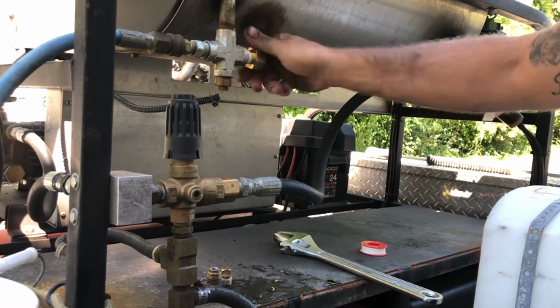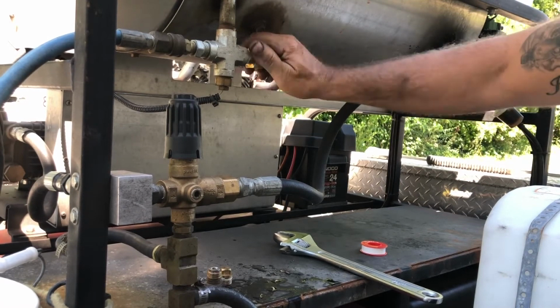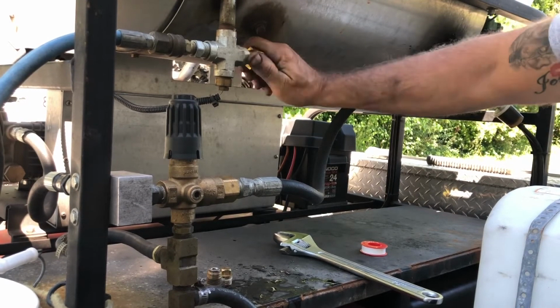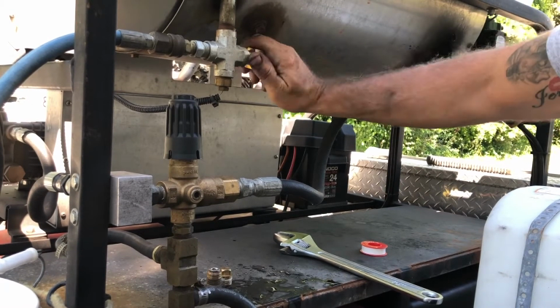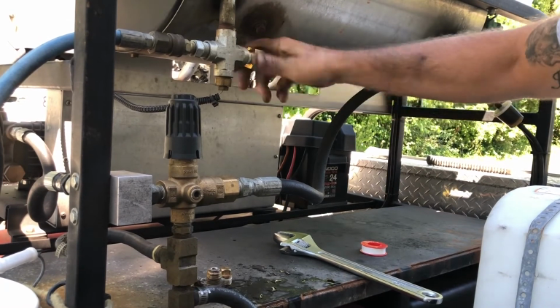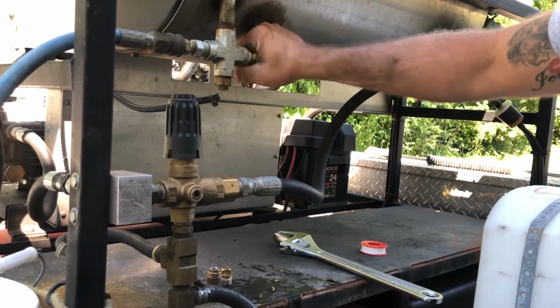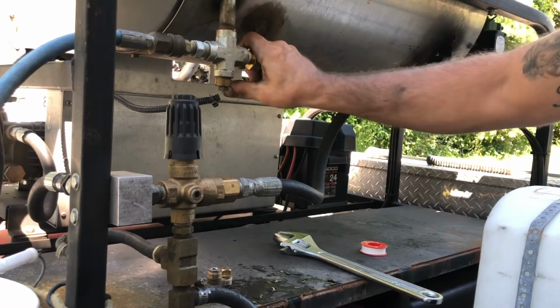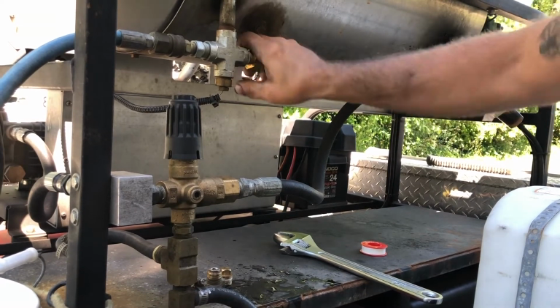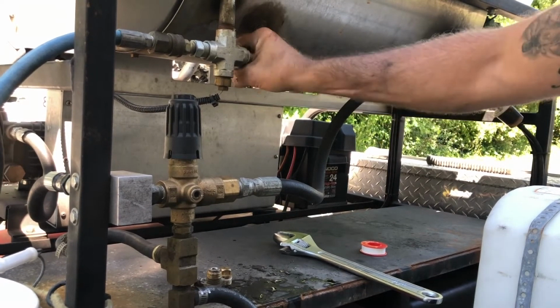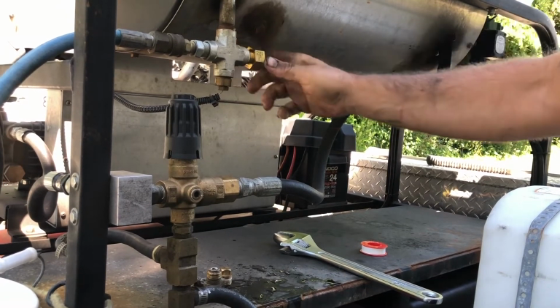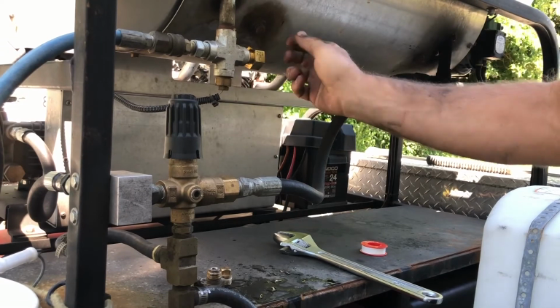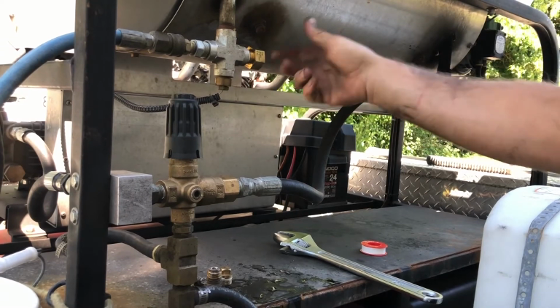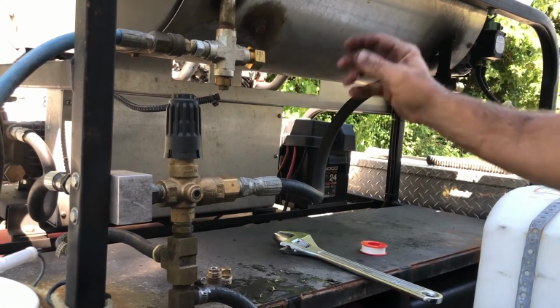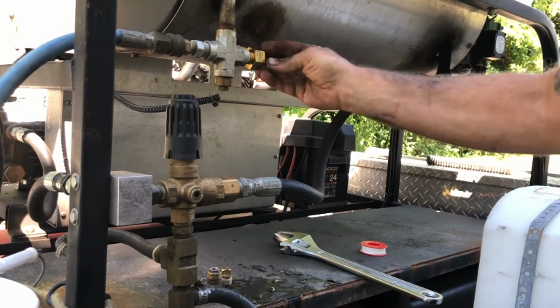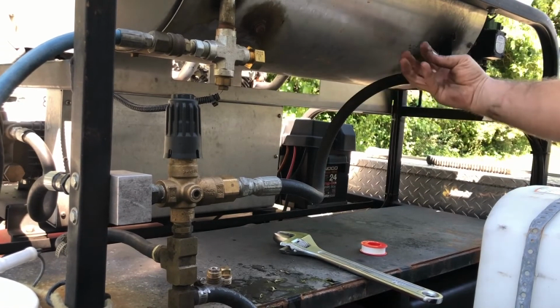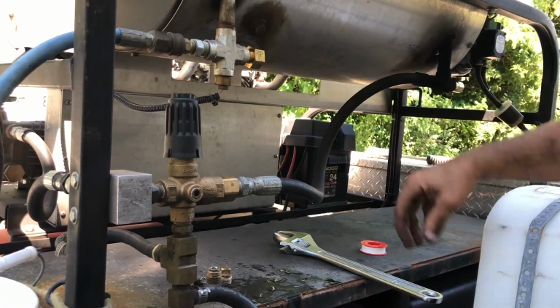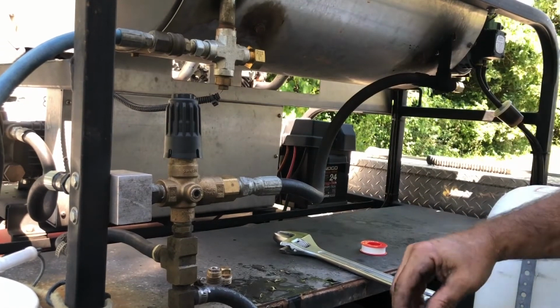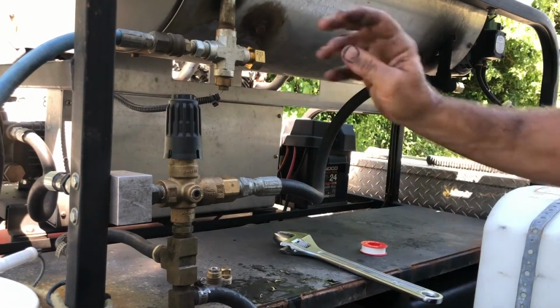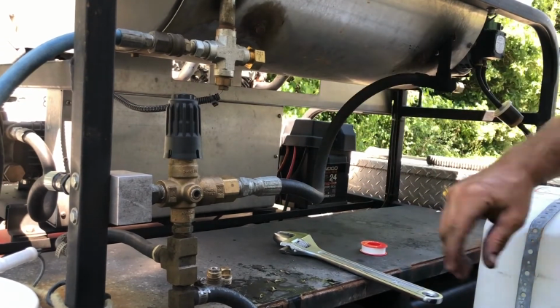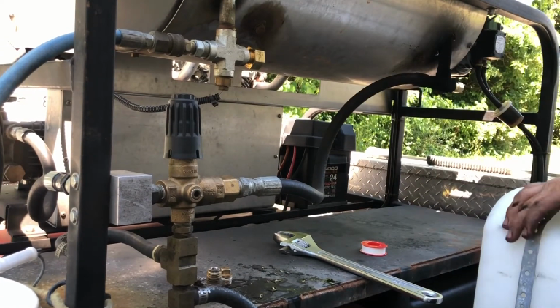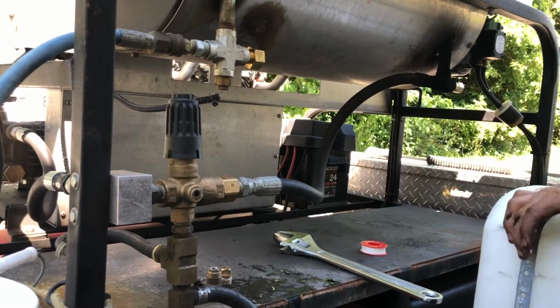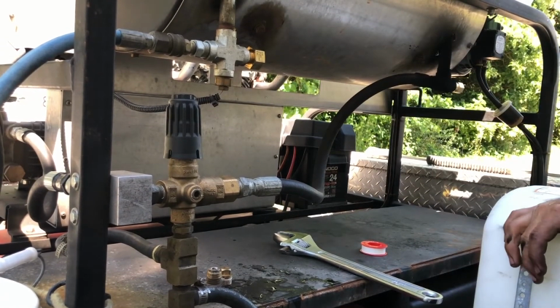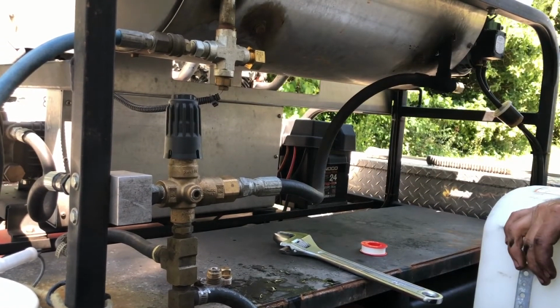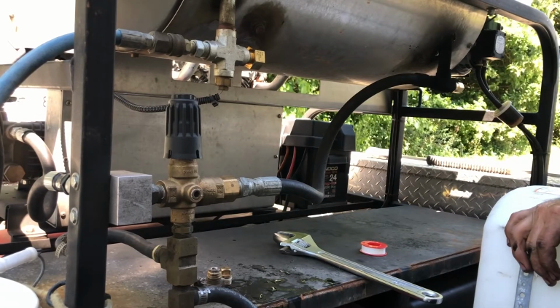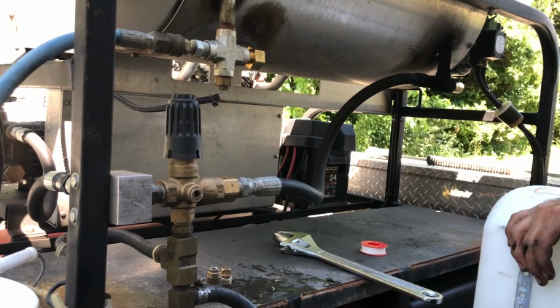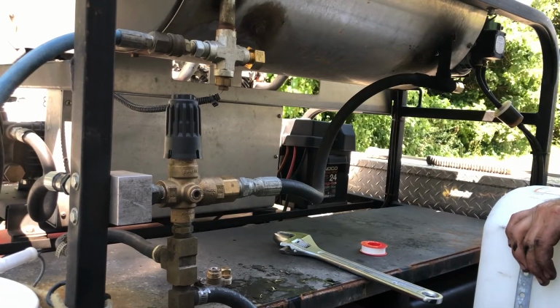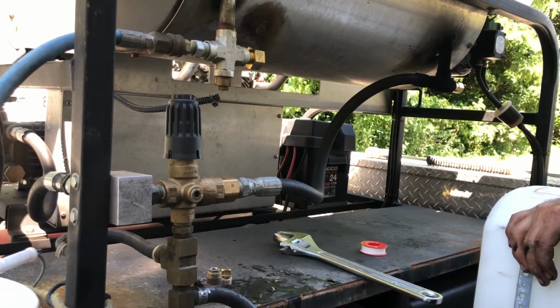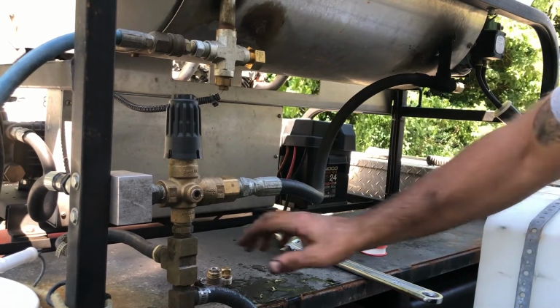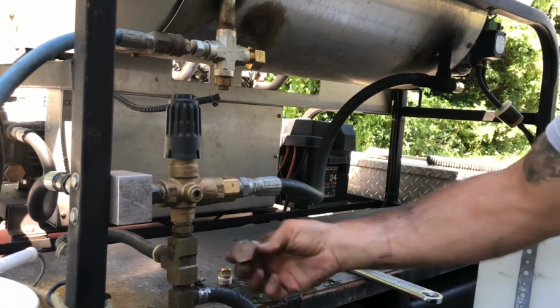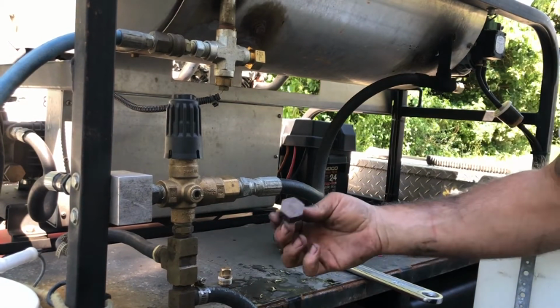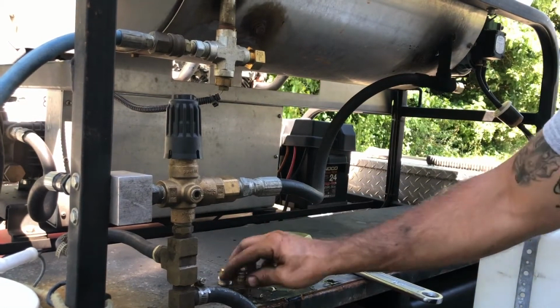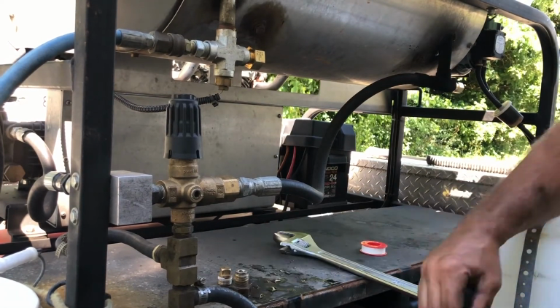I'm putting that in there as a safety mechanism so that if it happens again, it'll pop and the water will come out and it'll save the pump from being destroyed. So there you go.